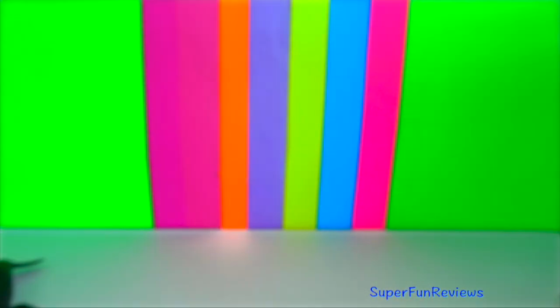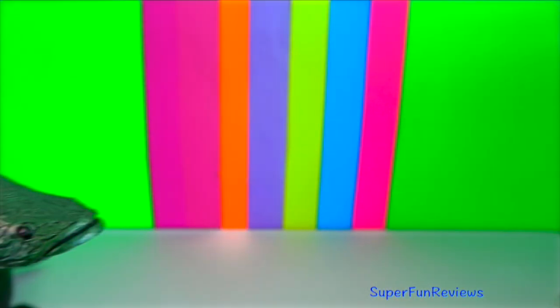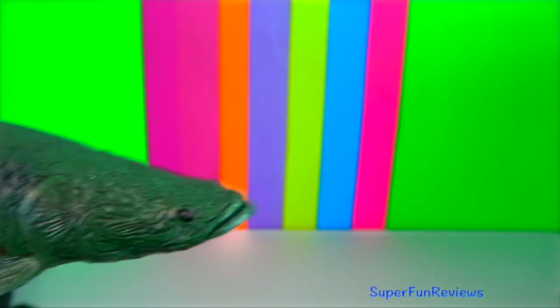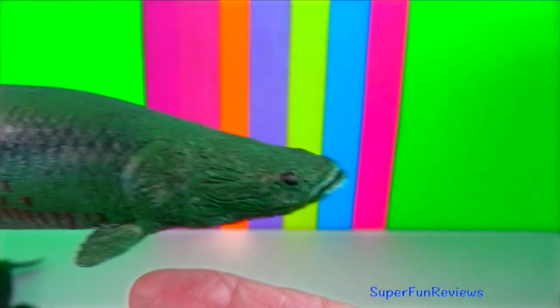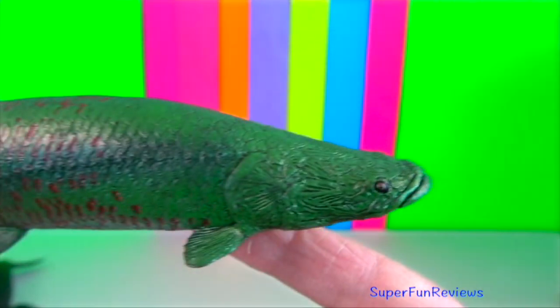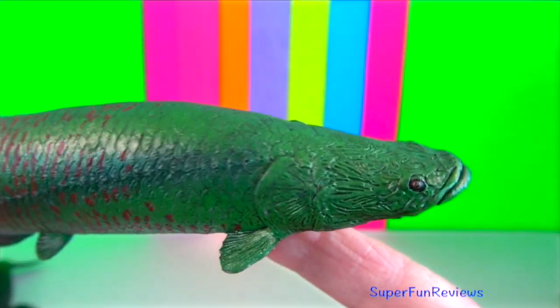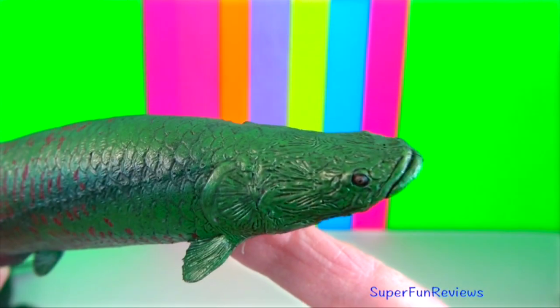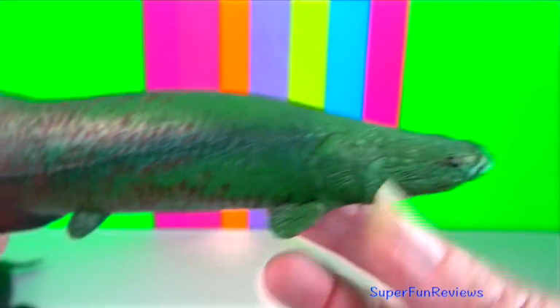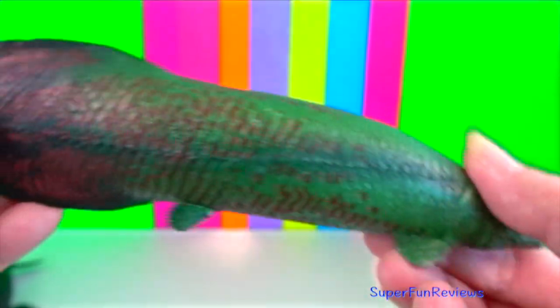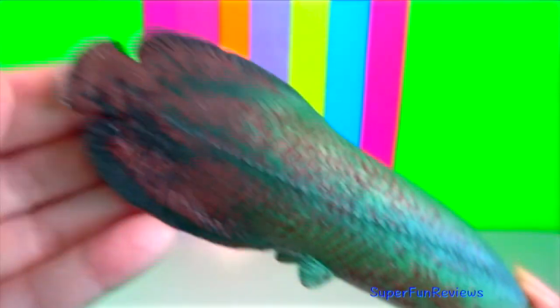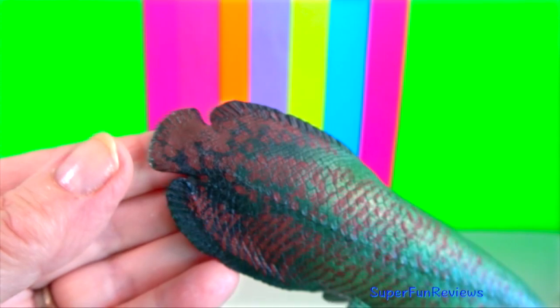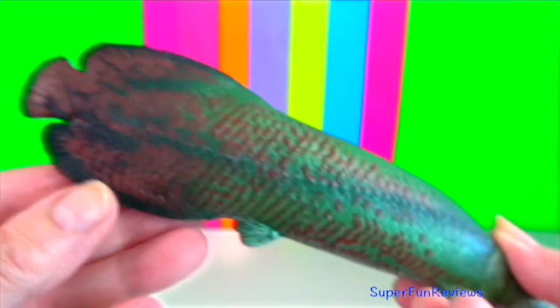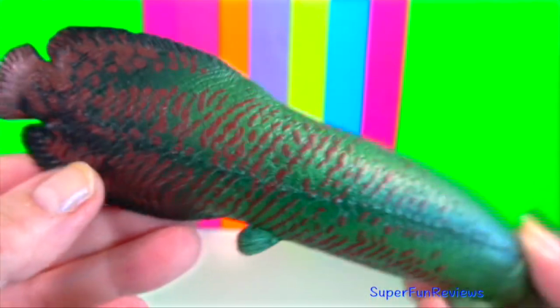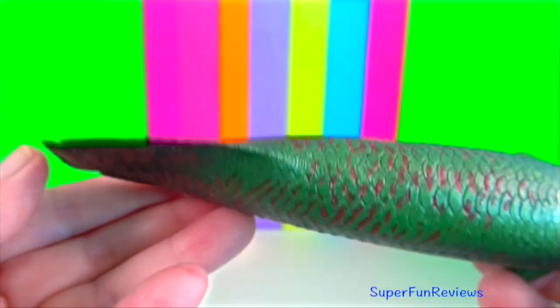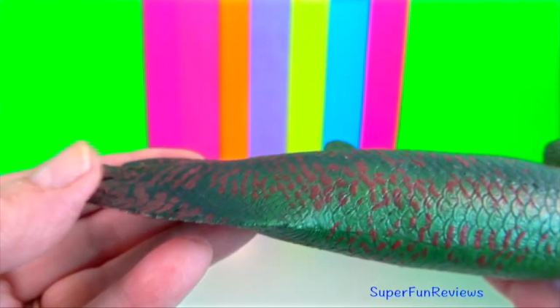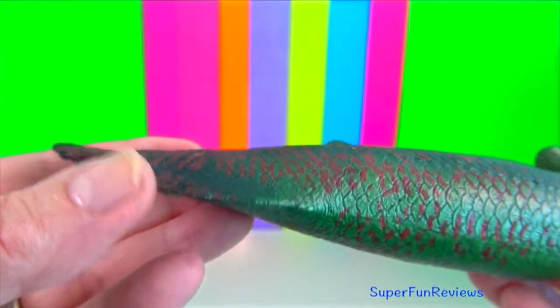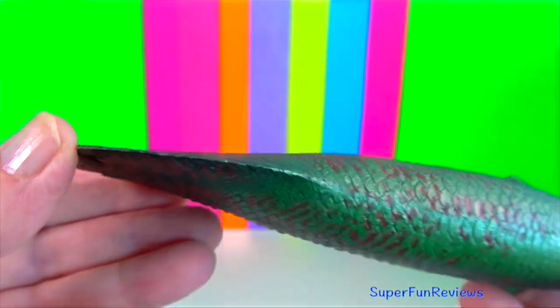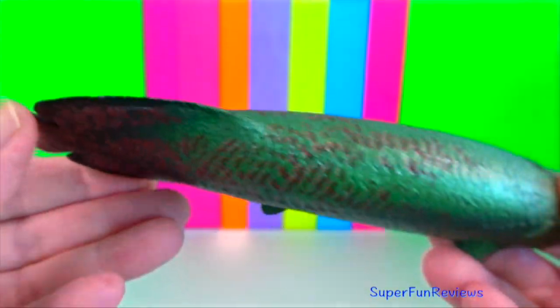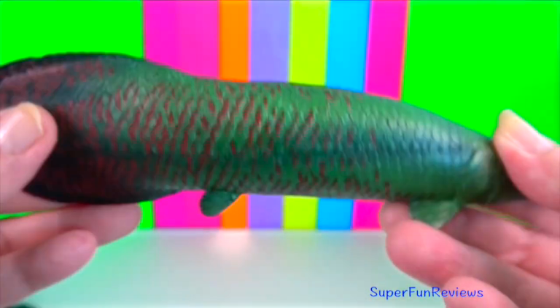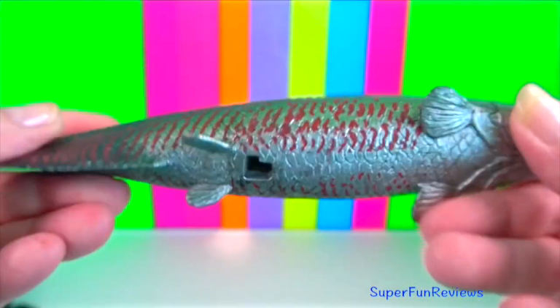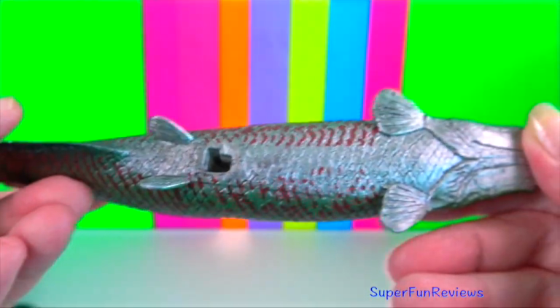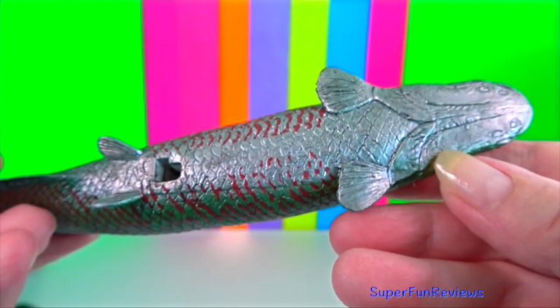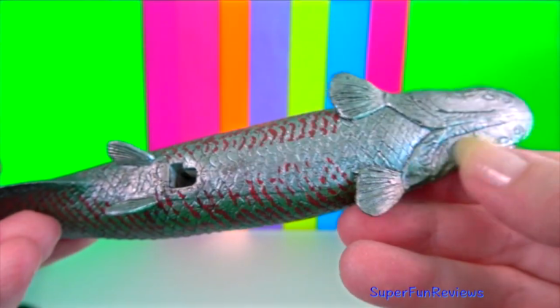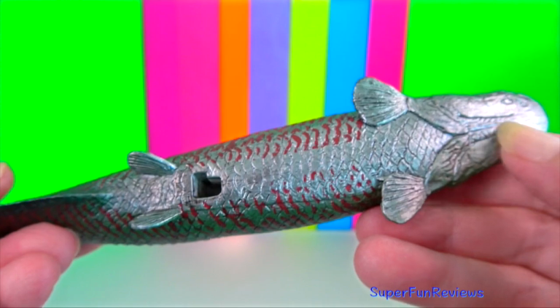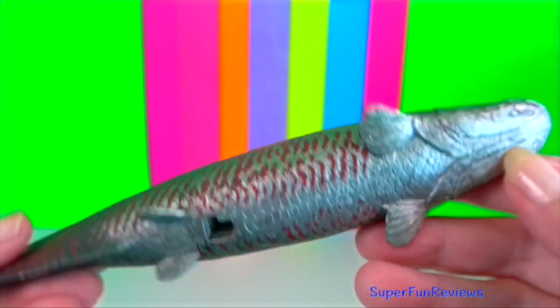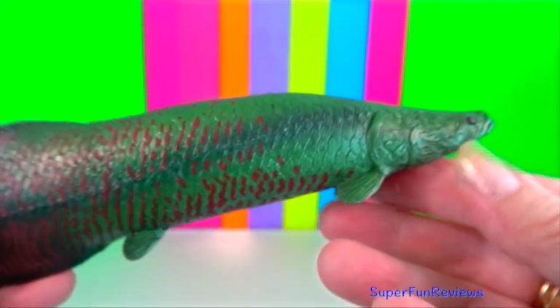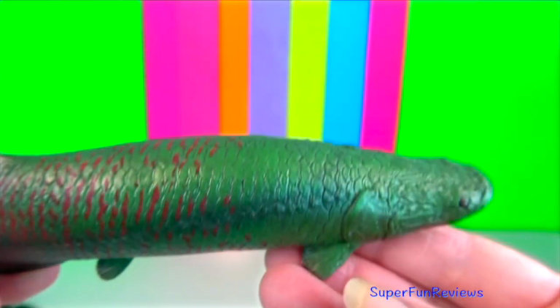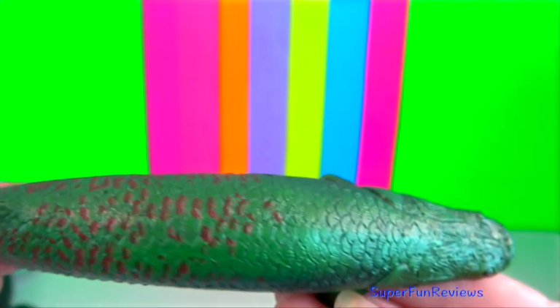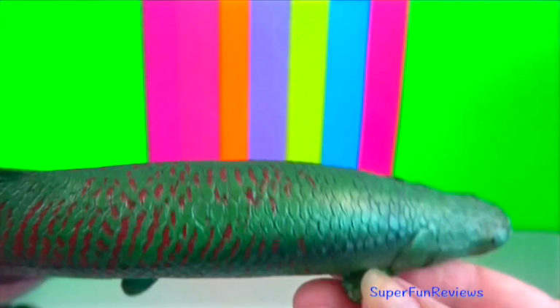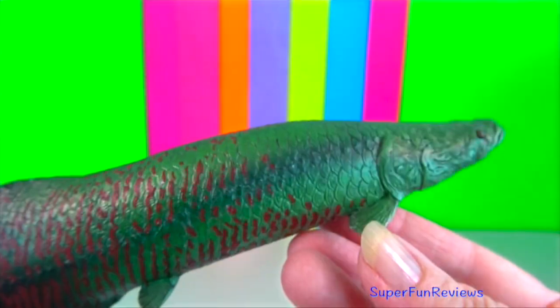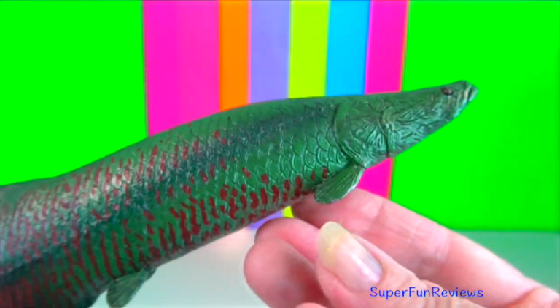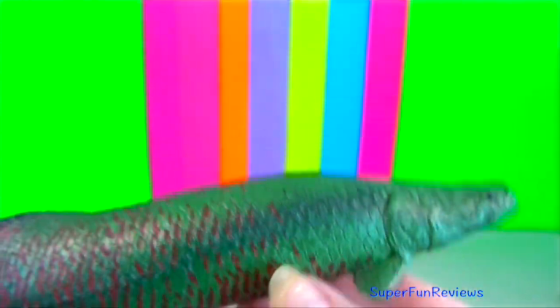Arapaima. They are very aggressive, even towards their own kind. If not on the move, they may be seen resting on the bottom, among plants or drifting near the surface.